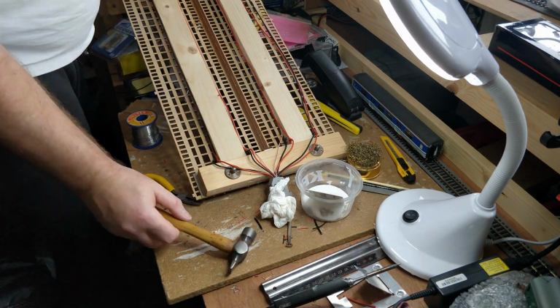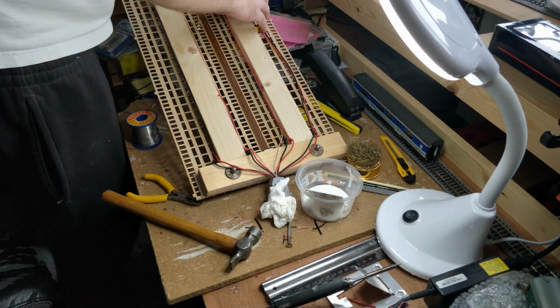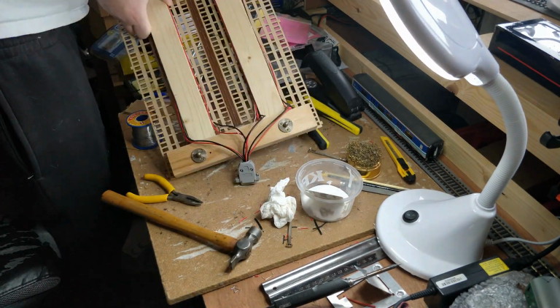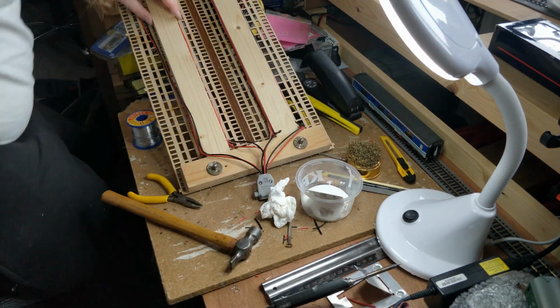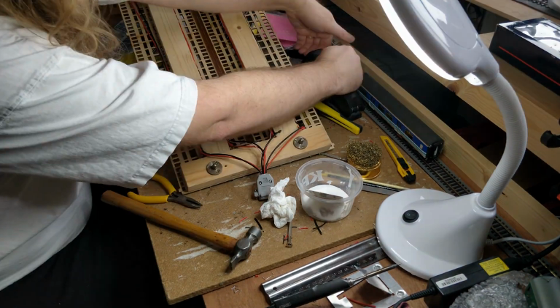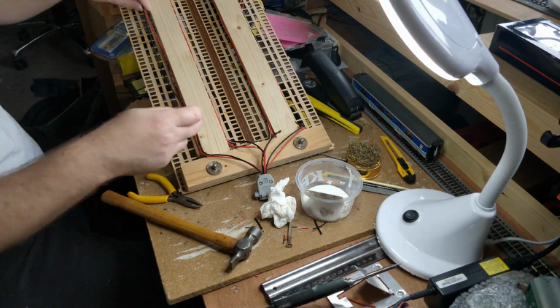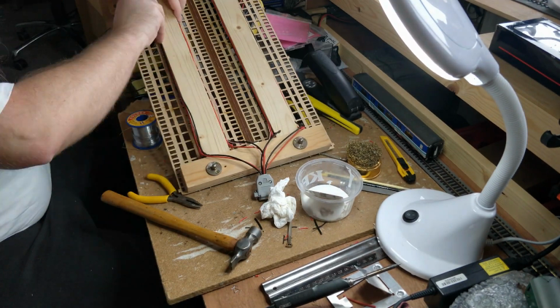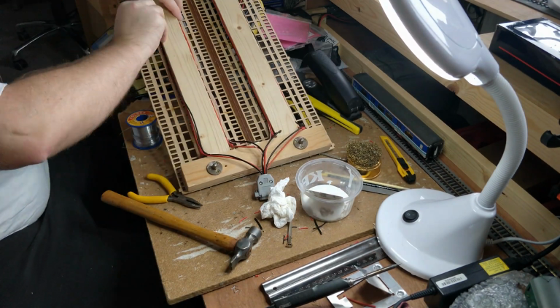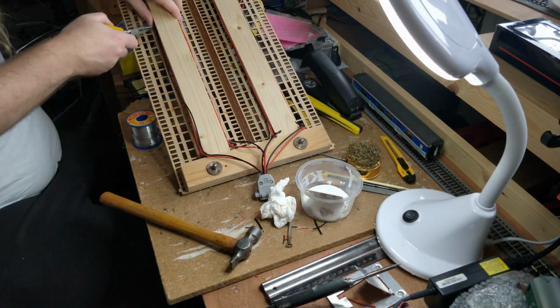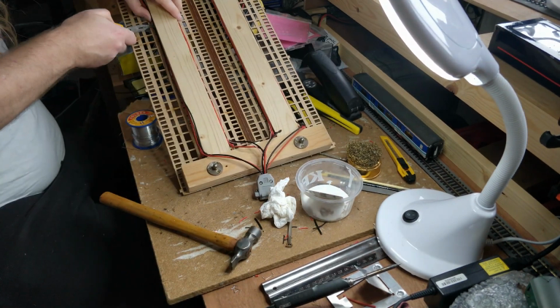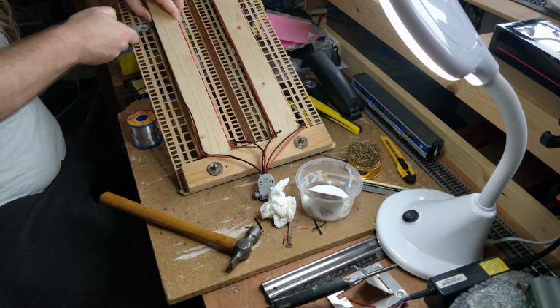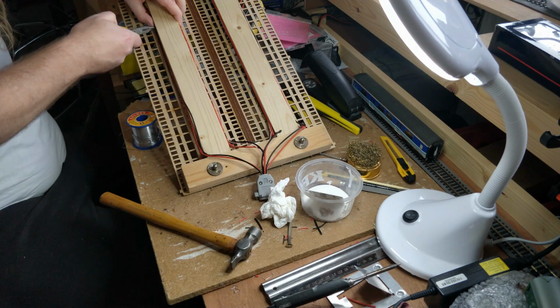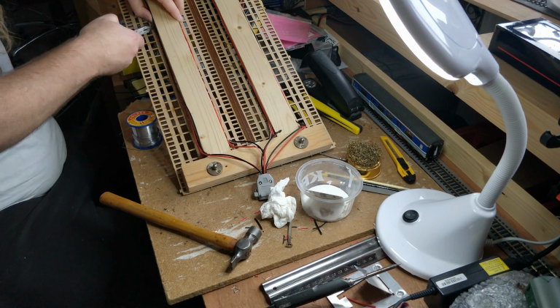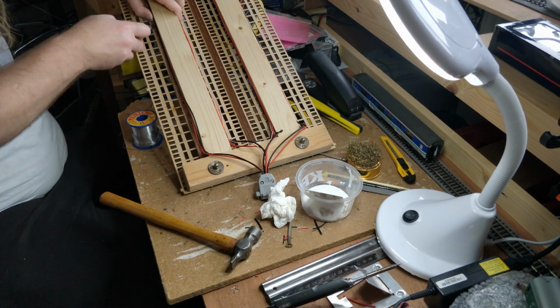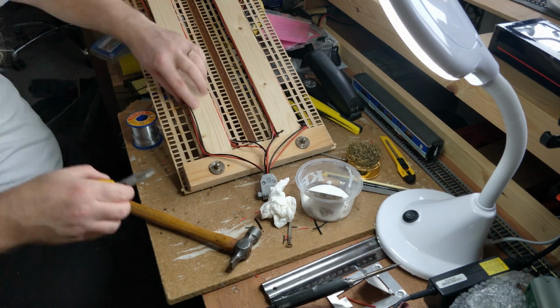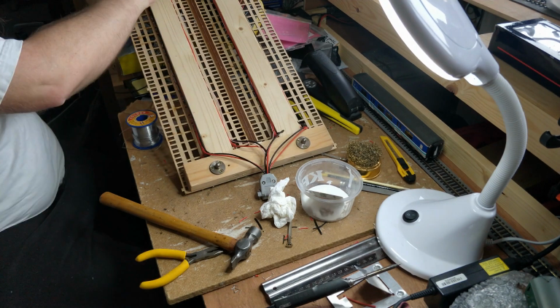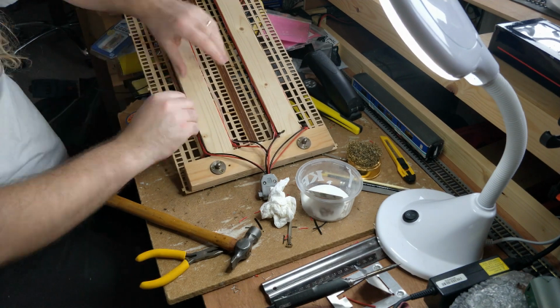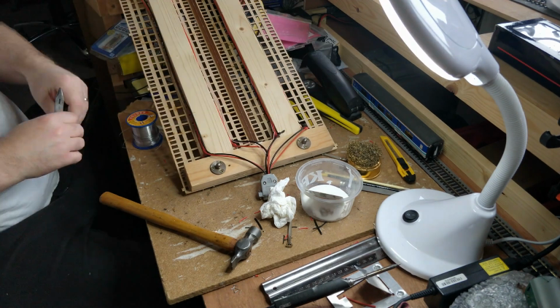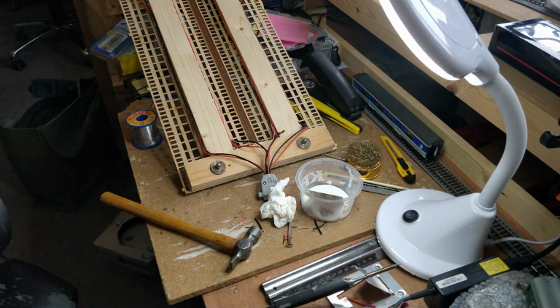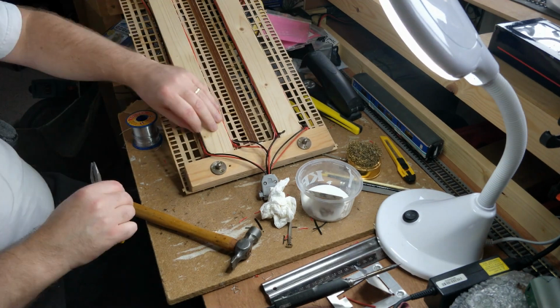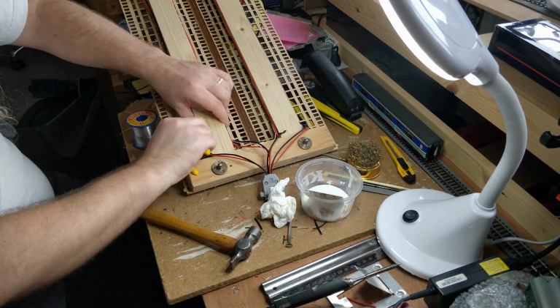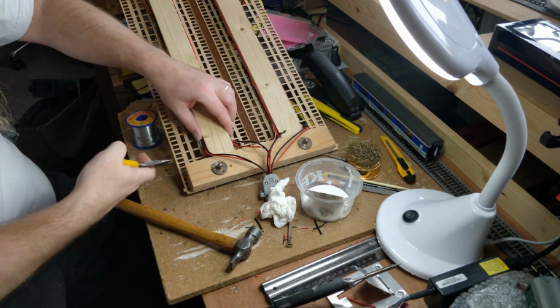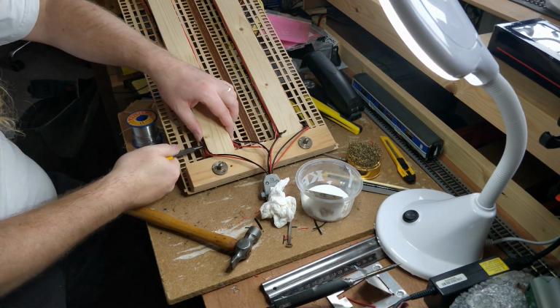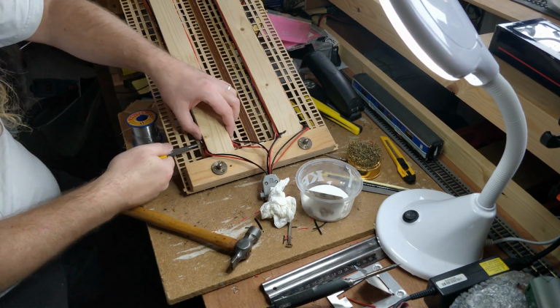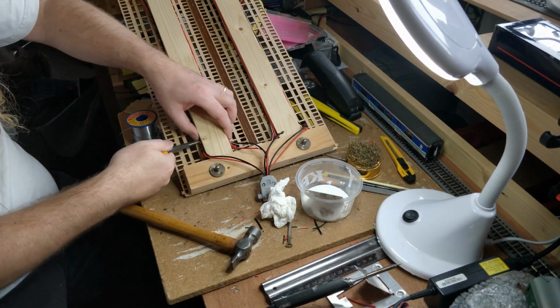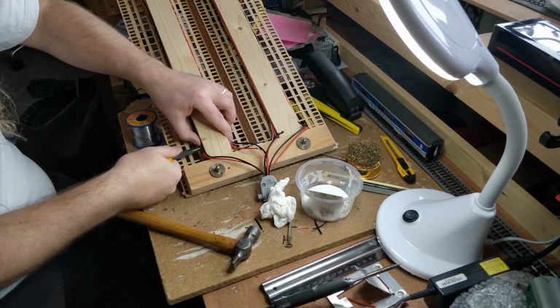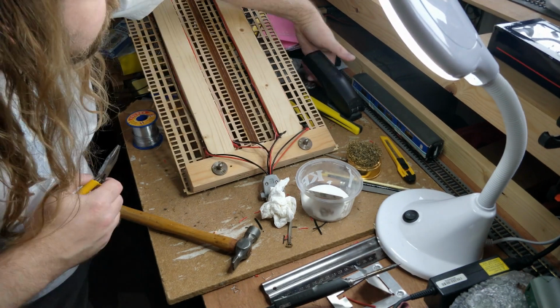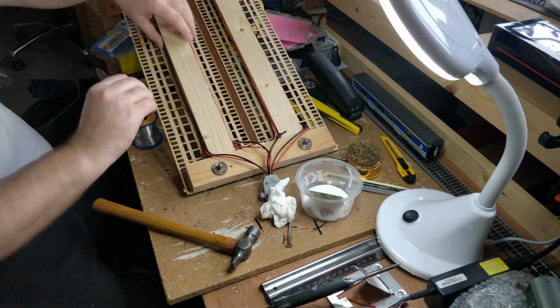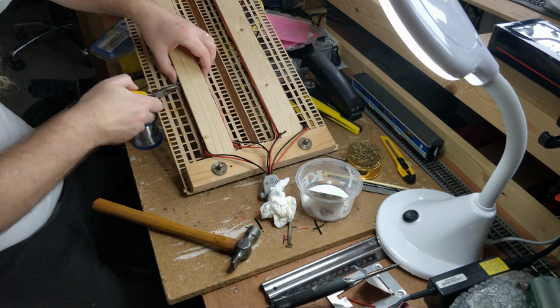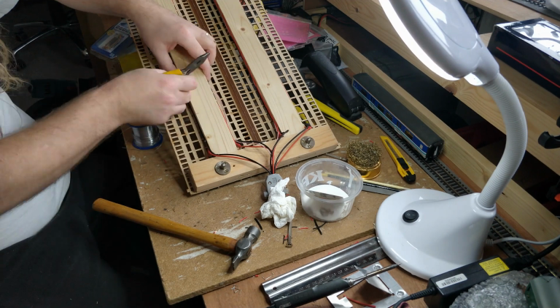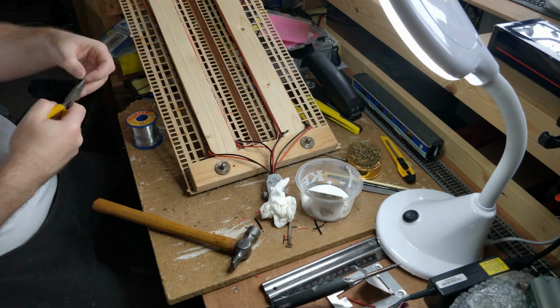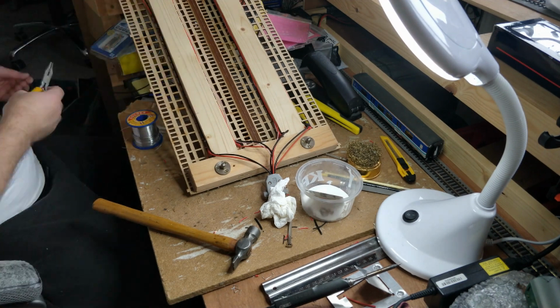I'm securing the main run of wires to the sides of the frame for the bridge. I tried a variety of ways to handle this, and pushing staples in using a pair of pliers turned out to be the best solution.